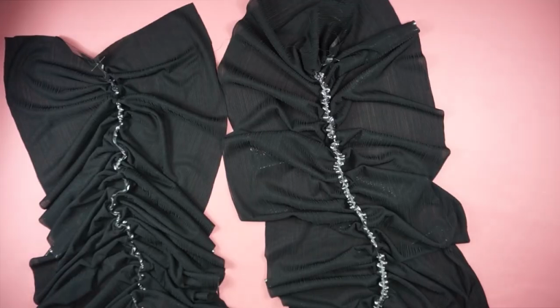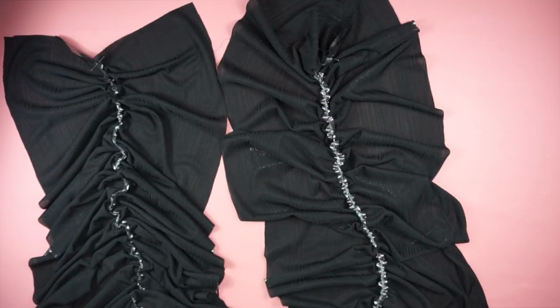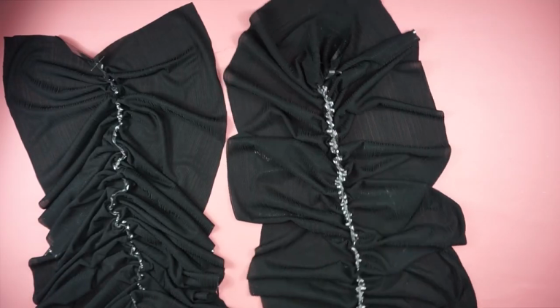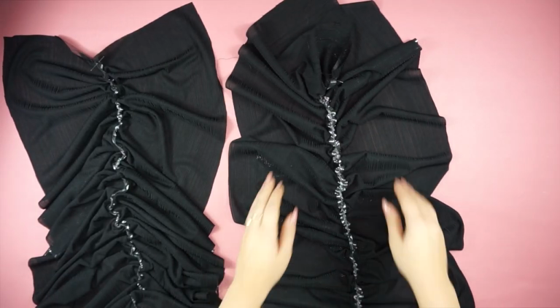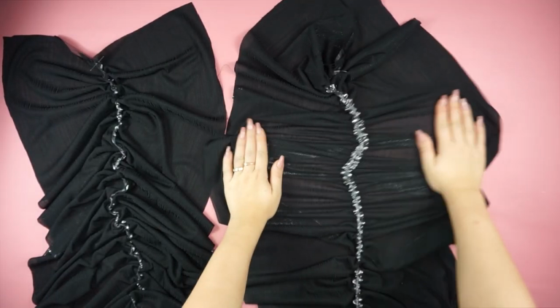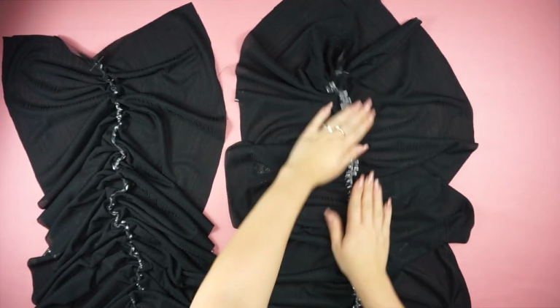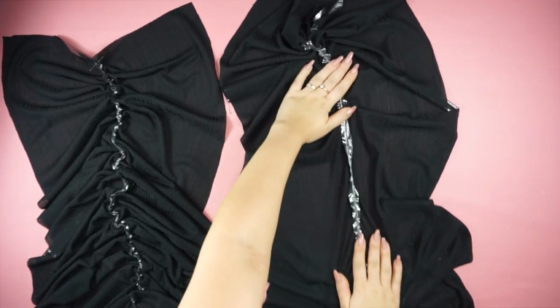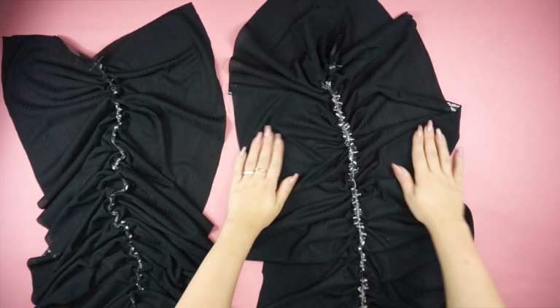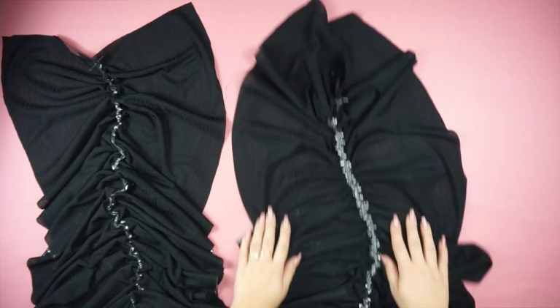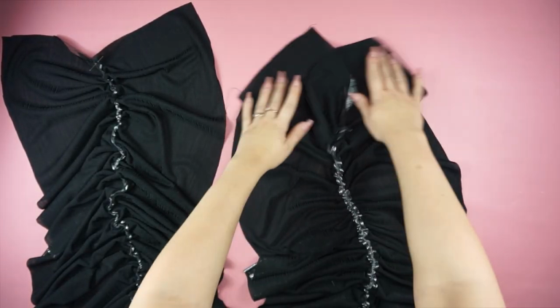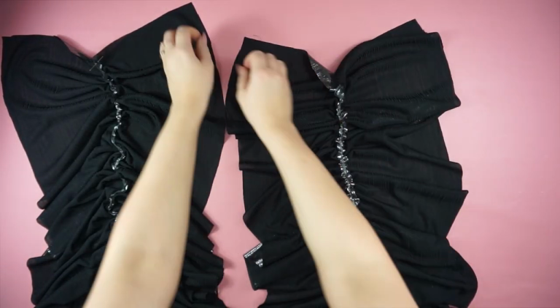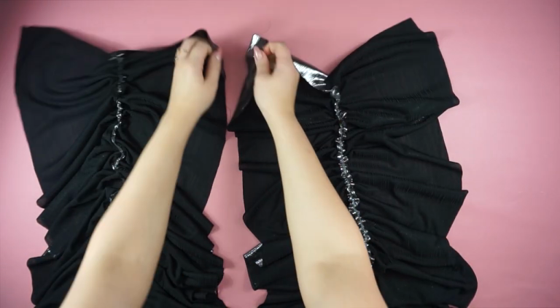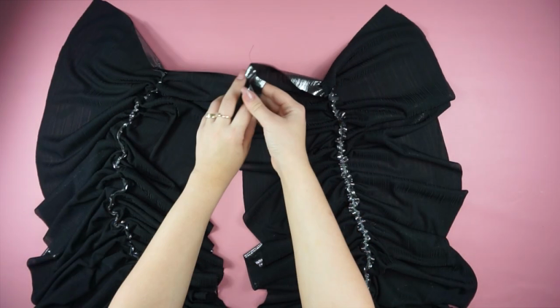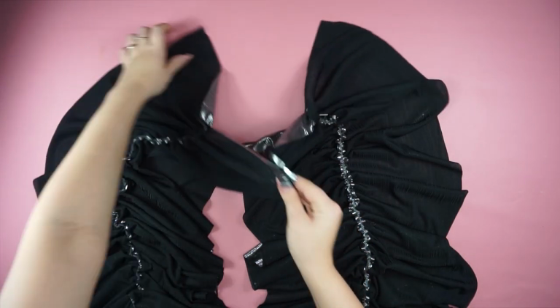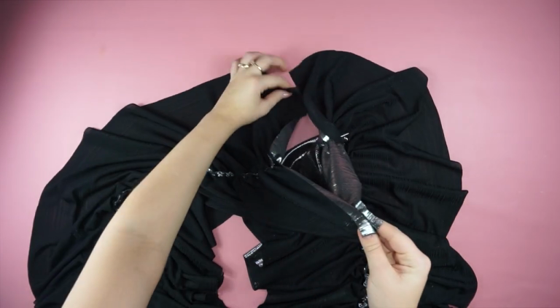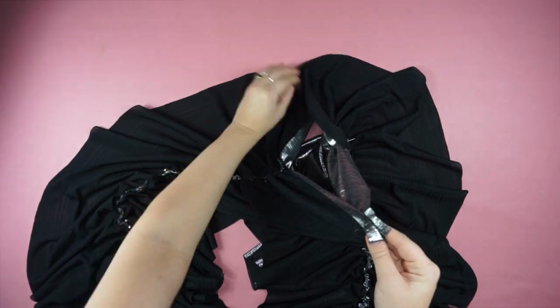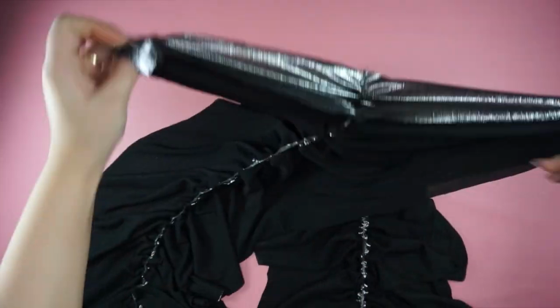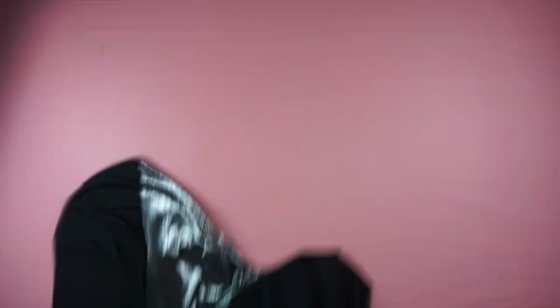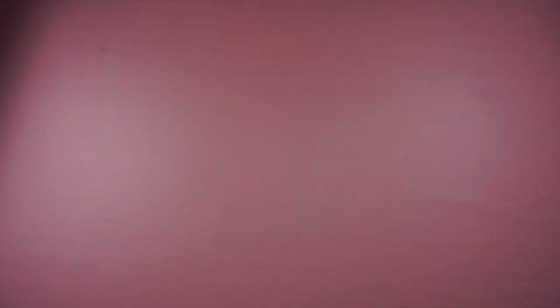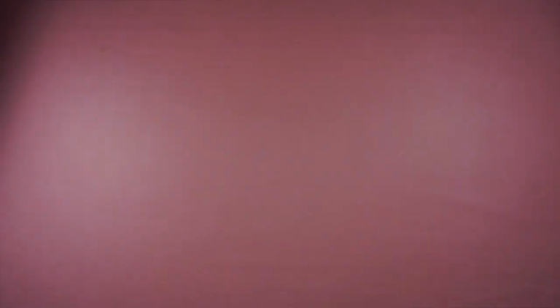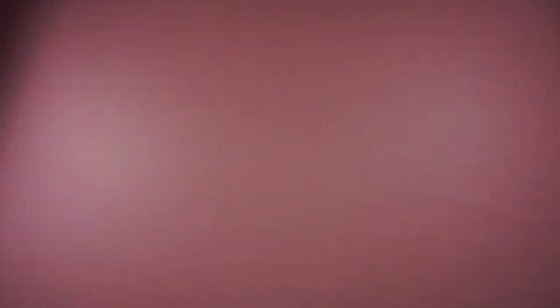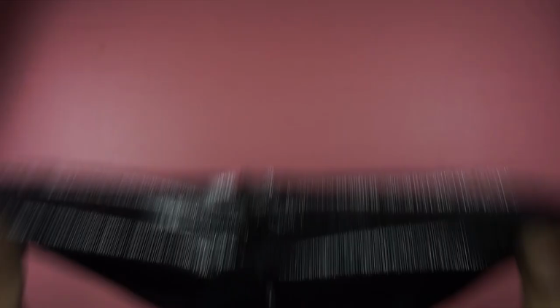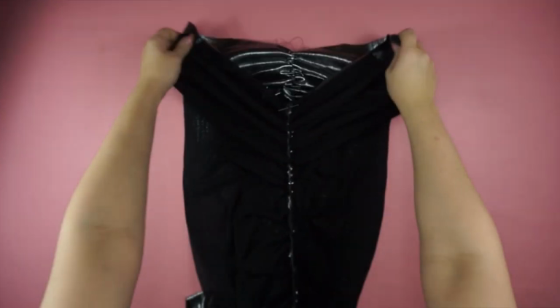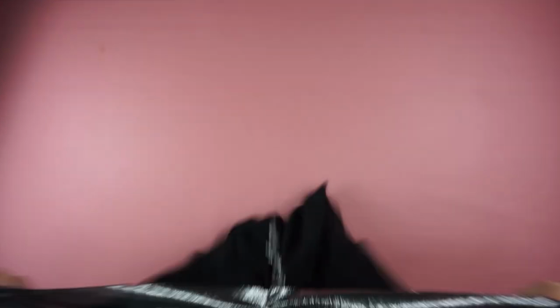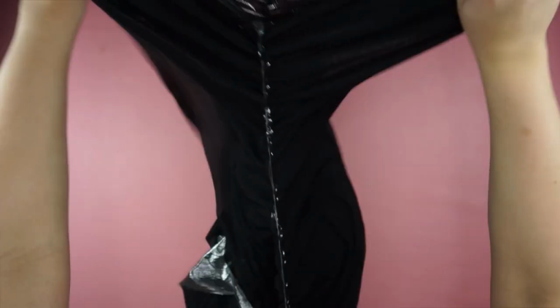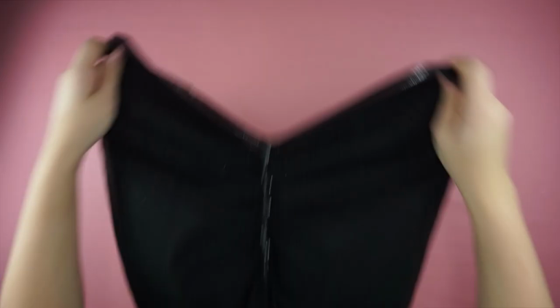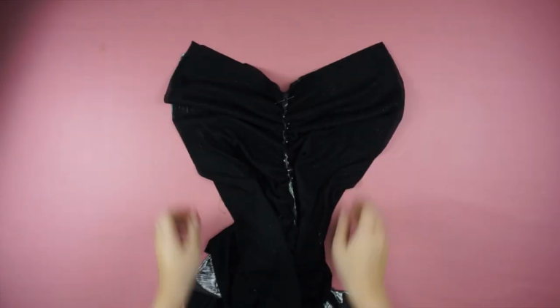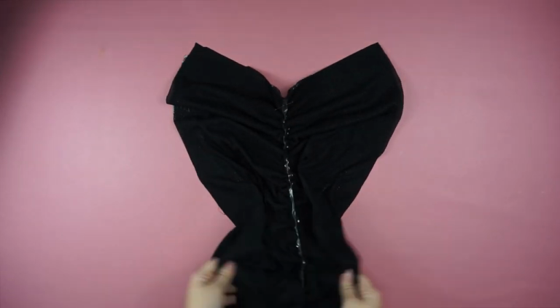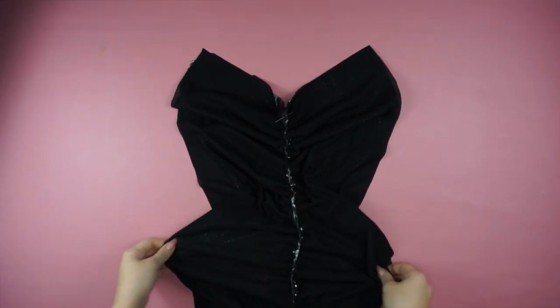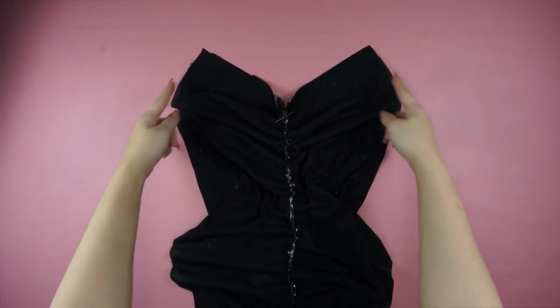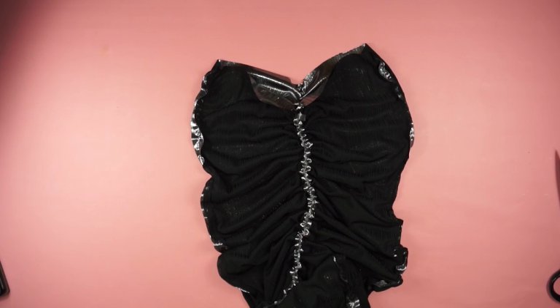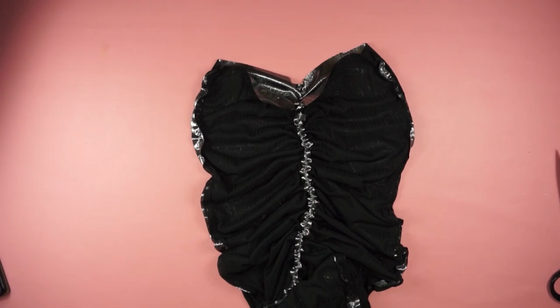Here are the front and back pieces. You're gonna place them one above the other so the sides align, and do exactly the same thing with the elastic band on the side, so it creates ruching everywhere.